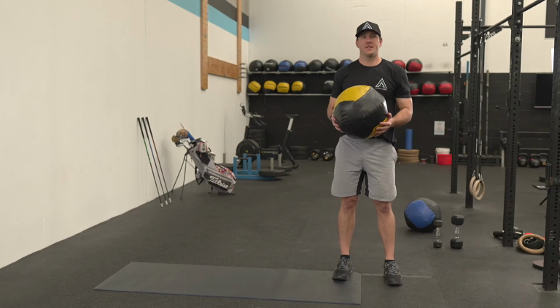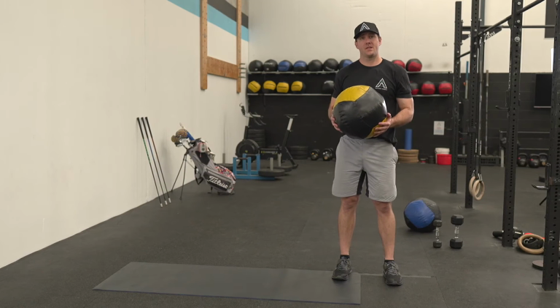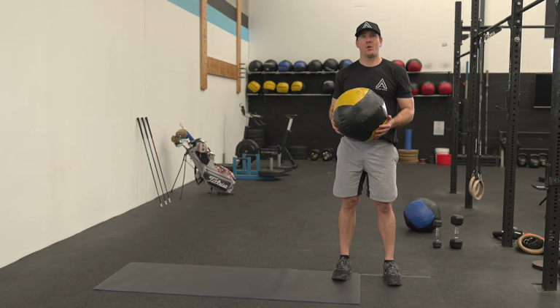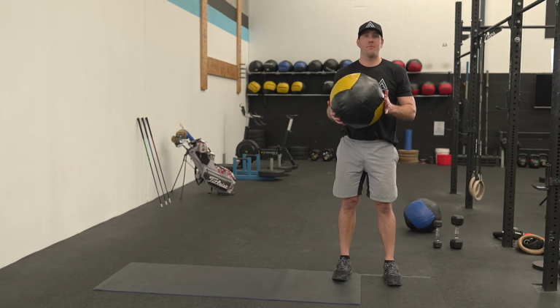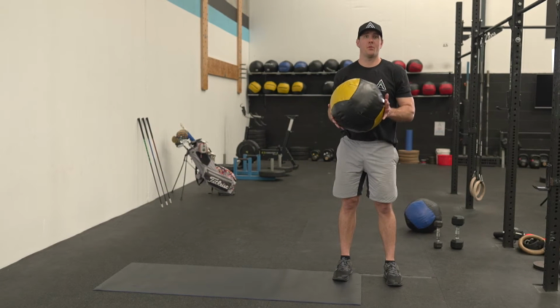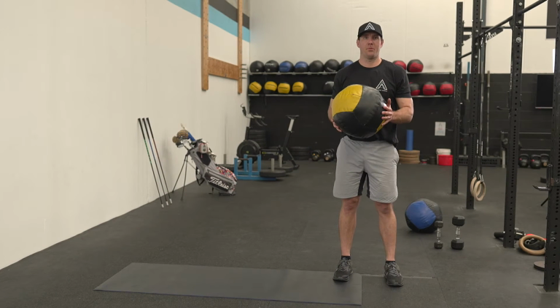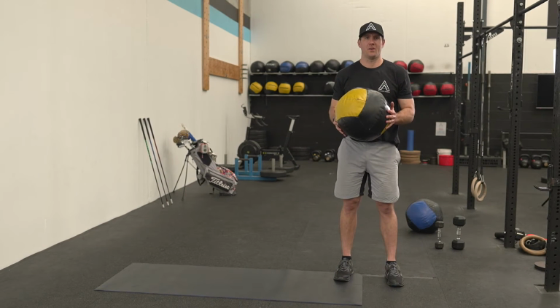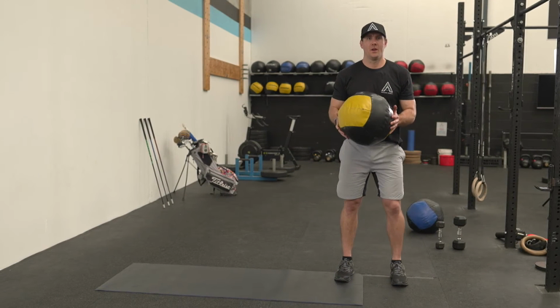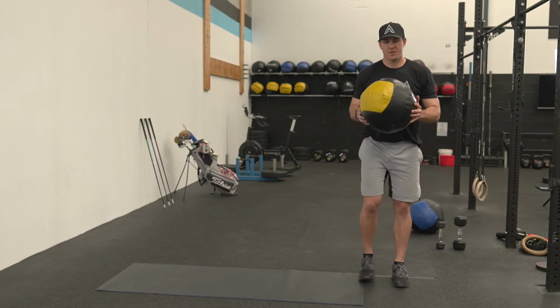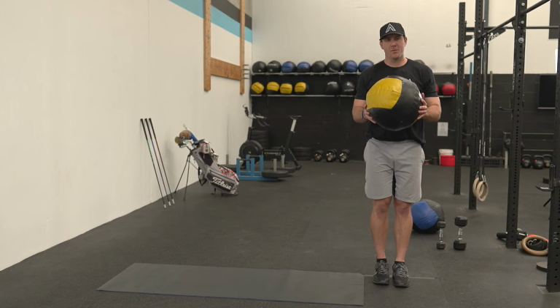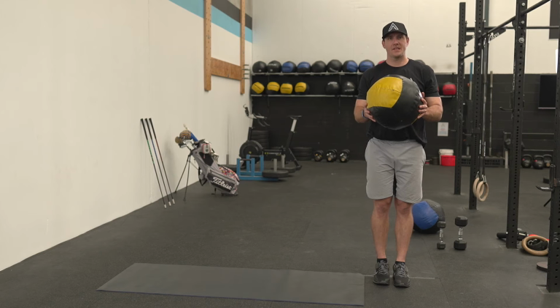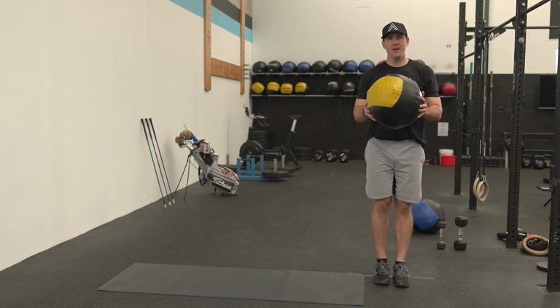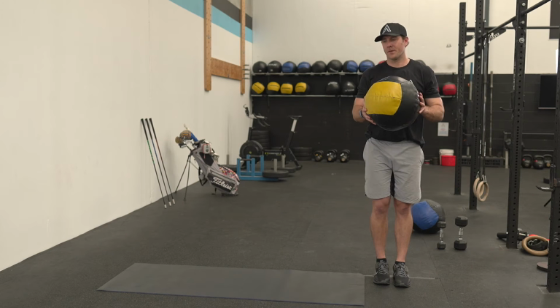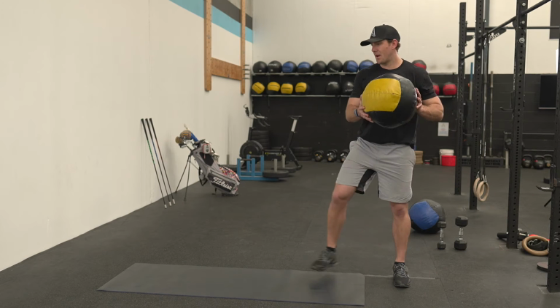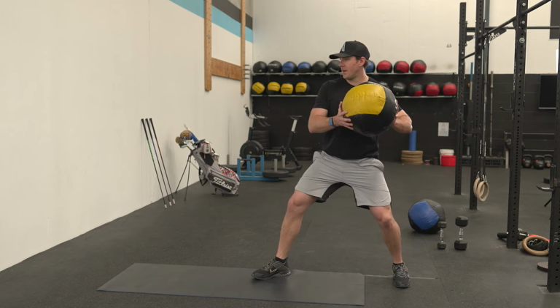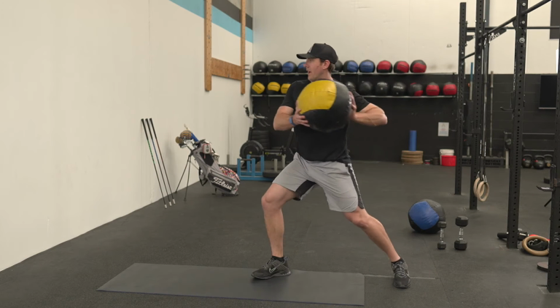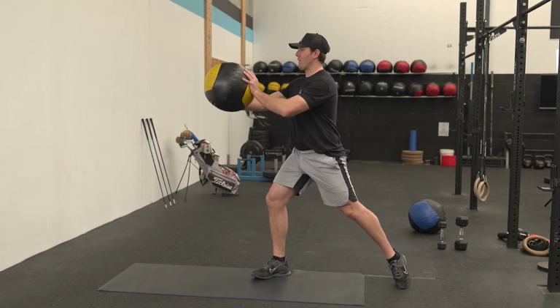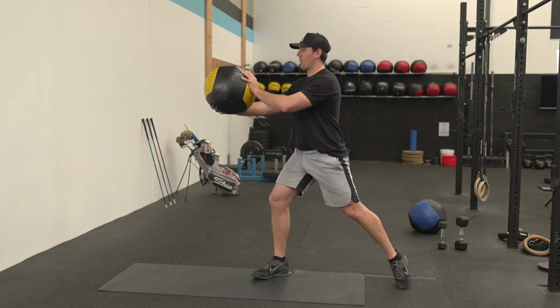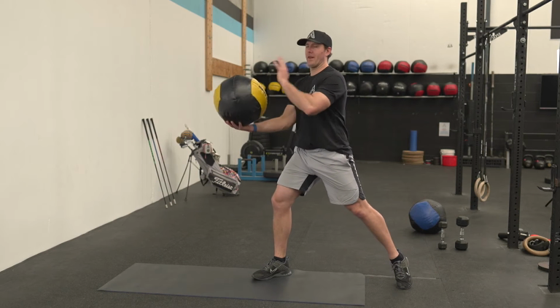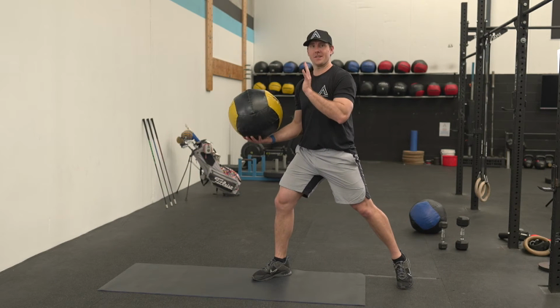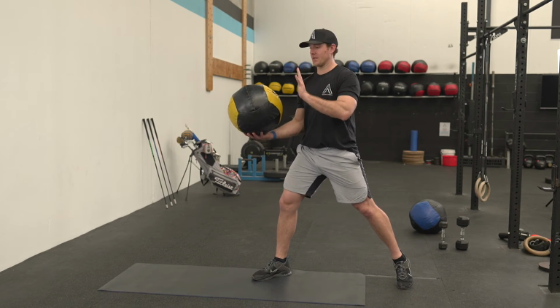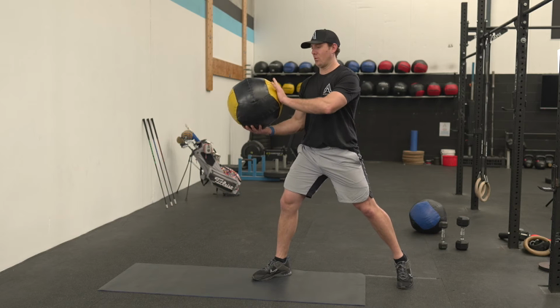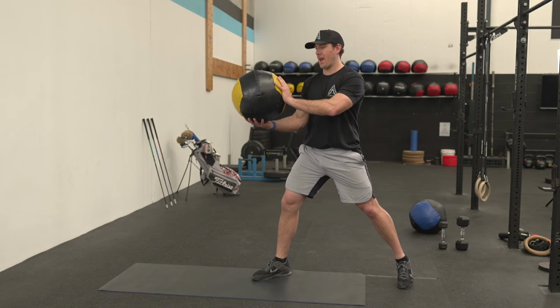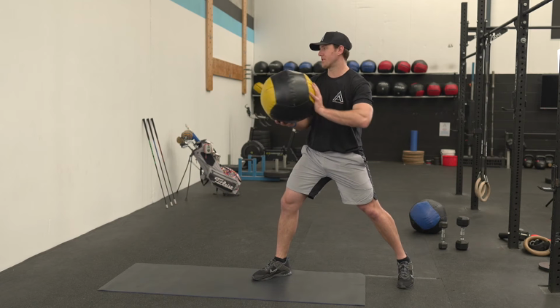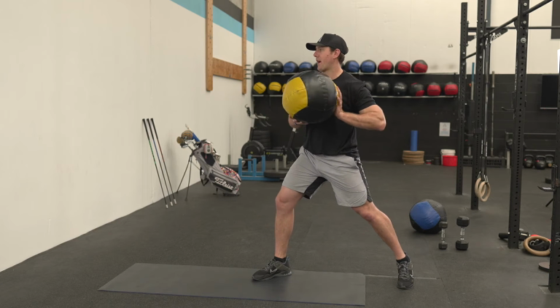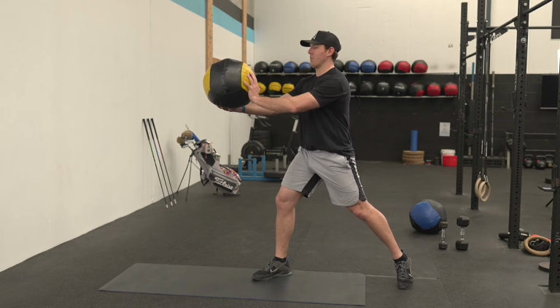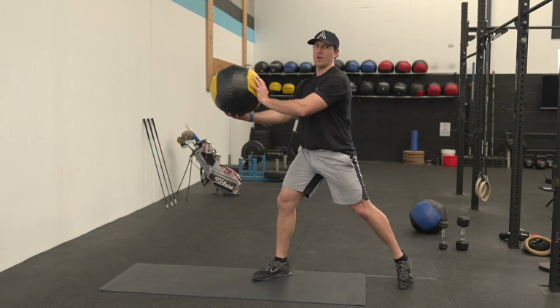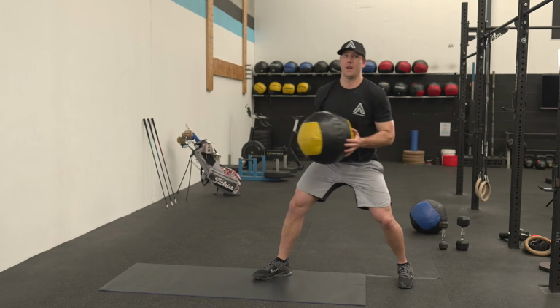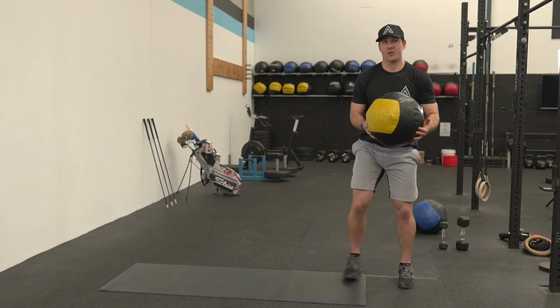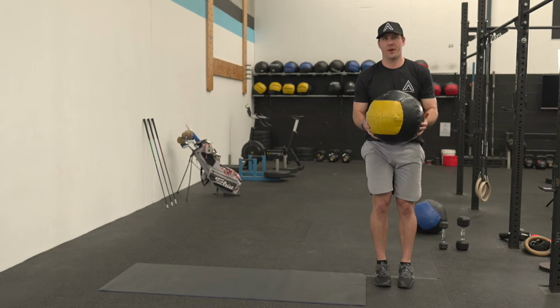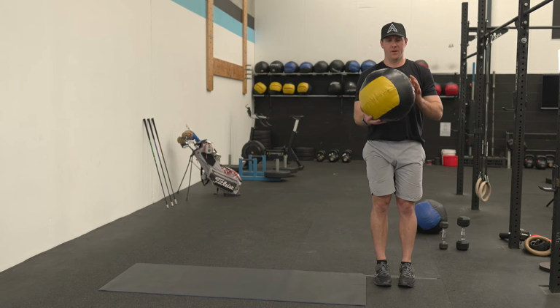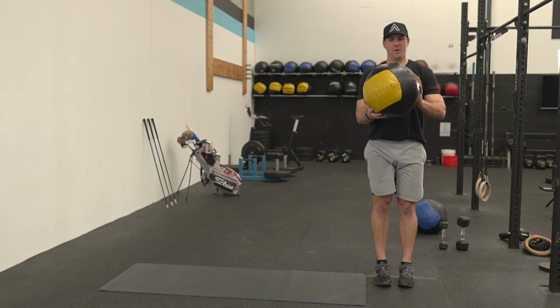This exercise is called the med ball shot put toss. Starting with my feet together, I'm going to step out and throw the ball as hard as I can against the wall with my hand placed on the back of the ball, like a shot putter.